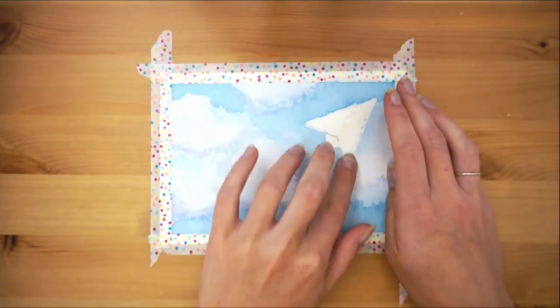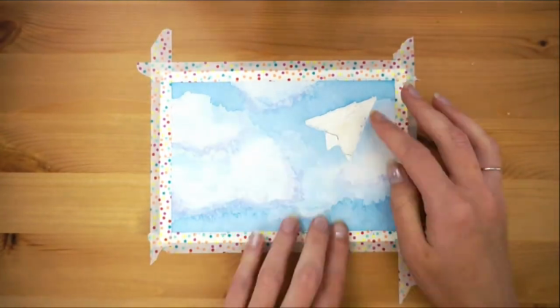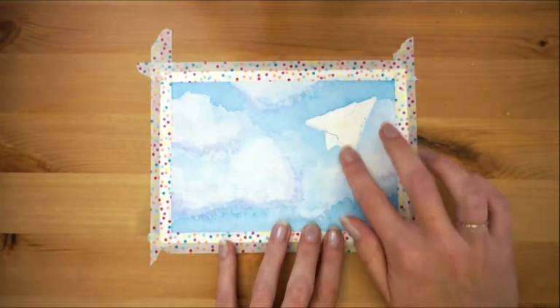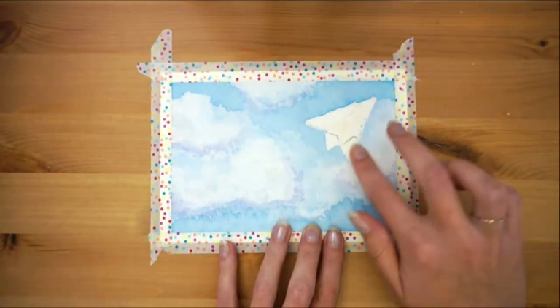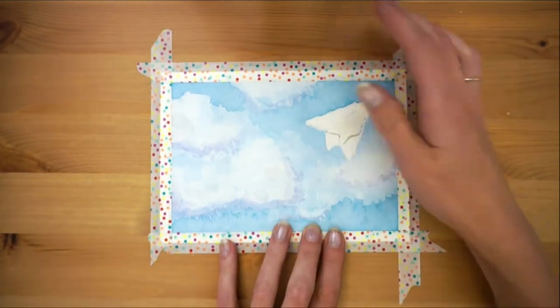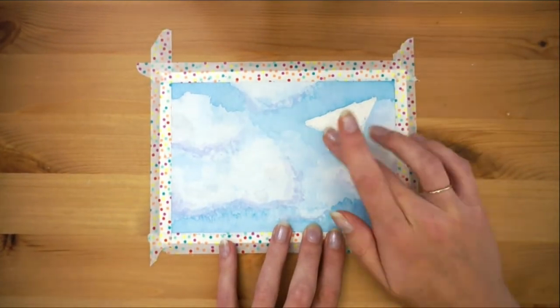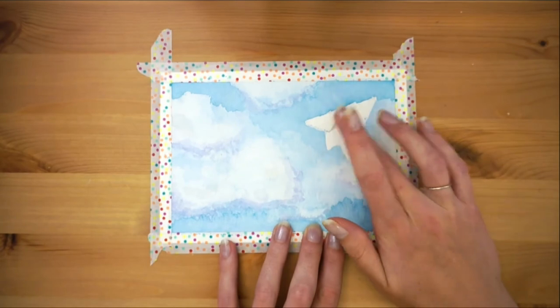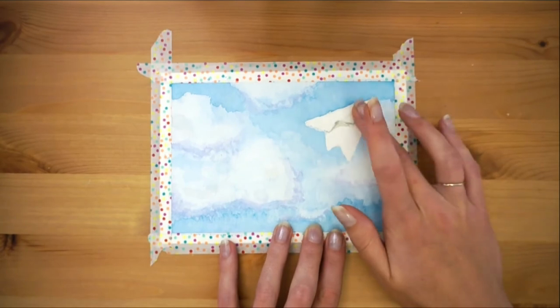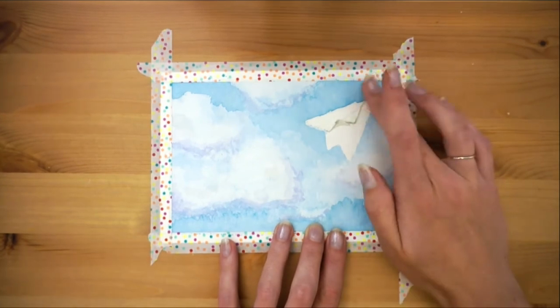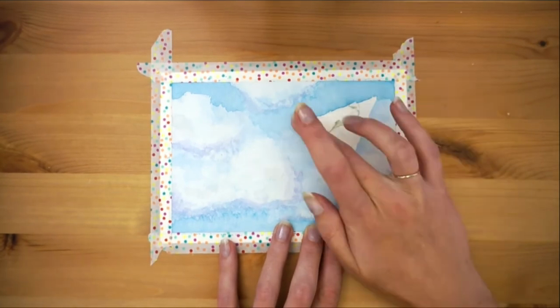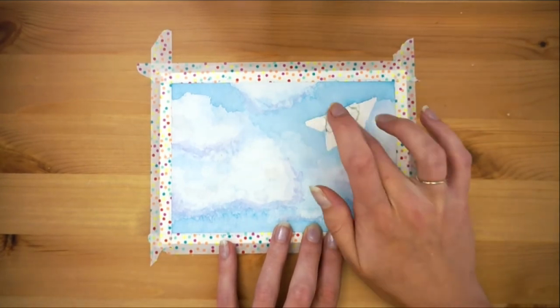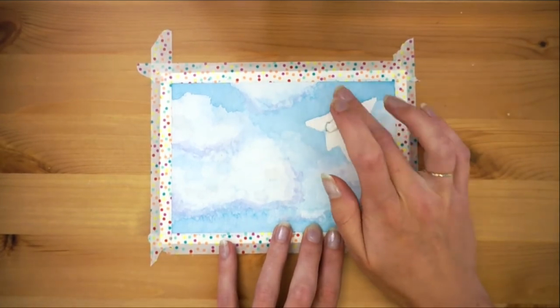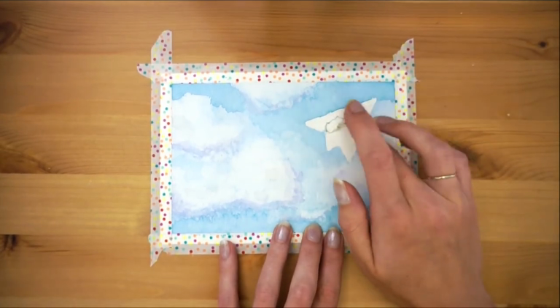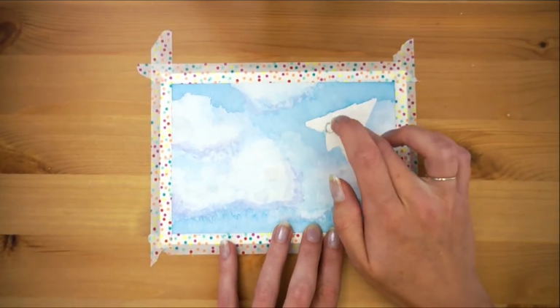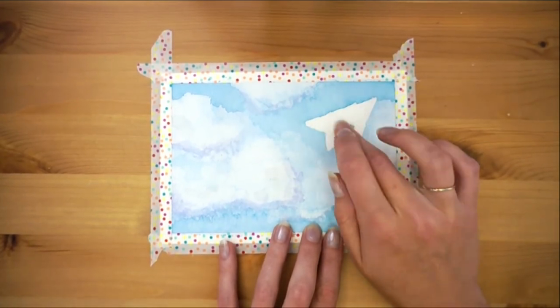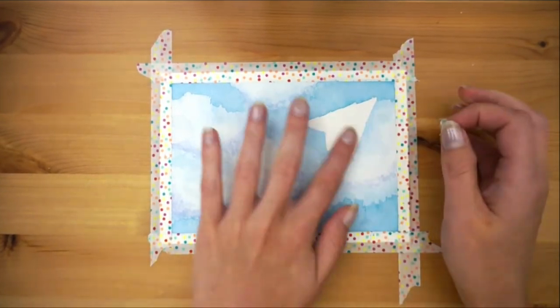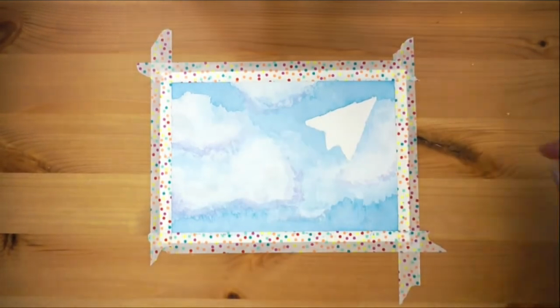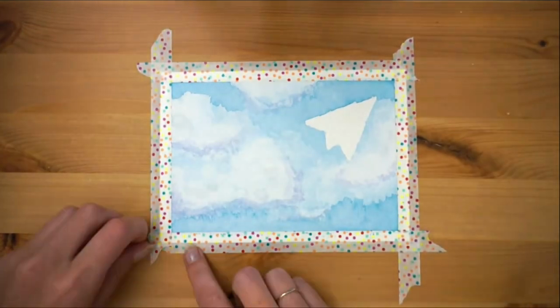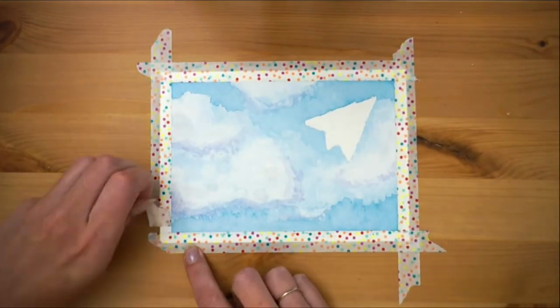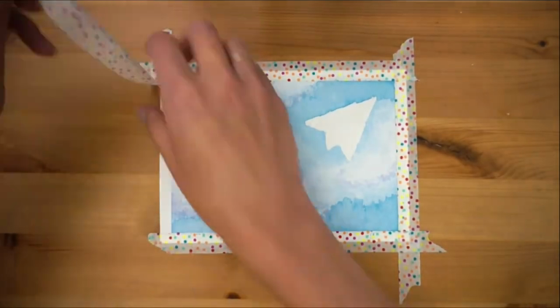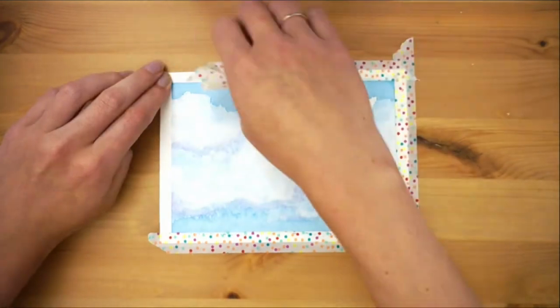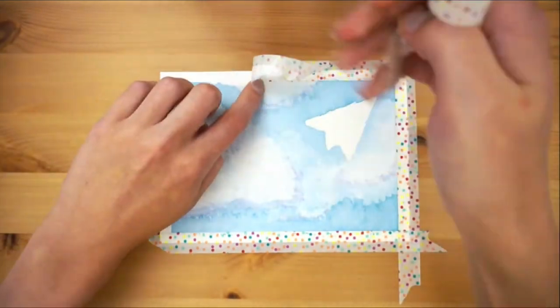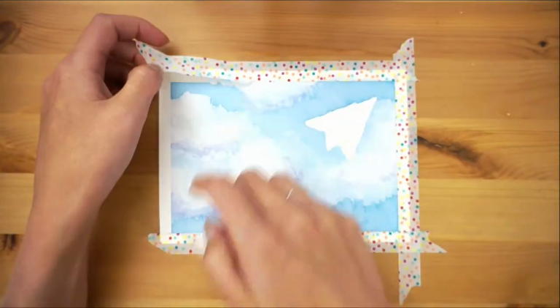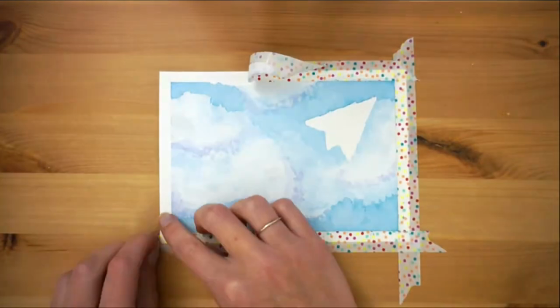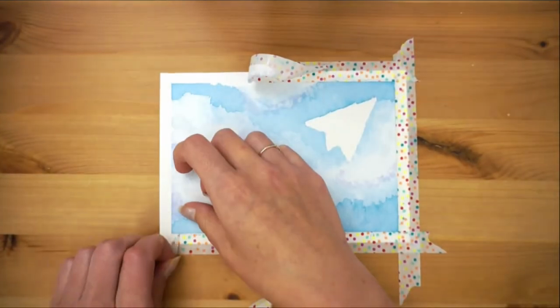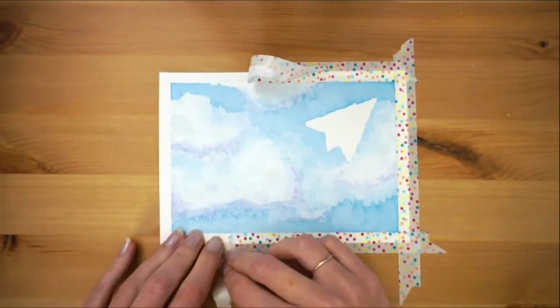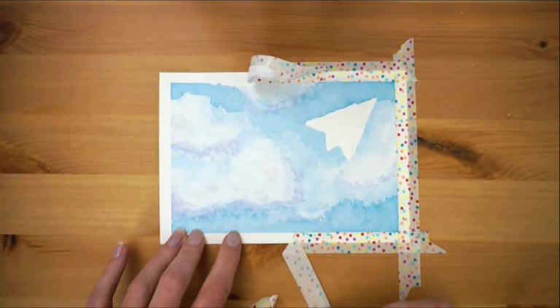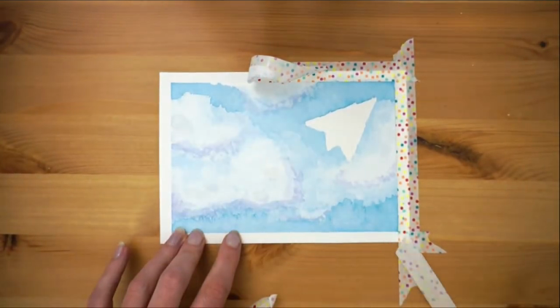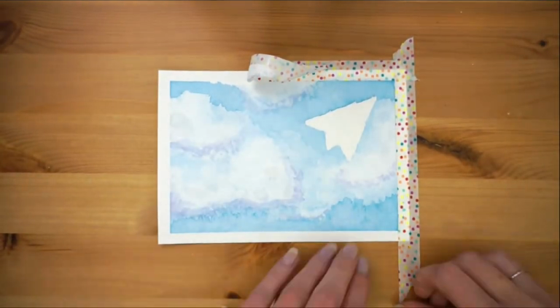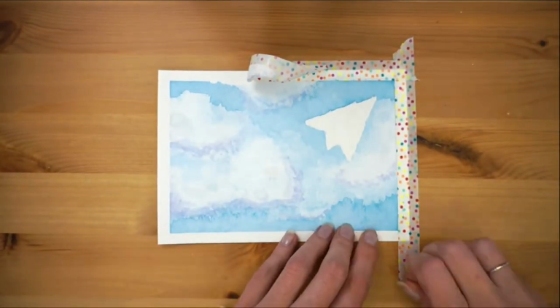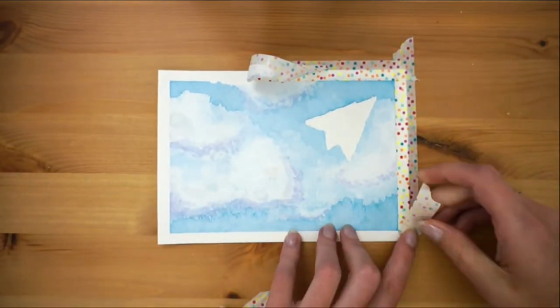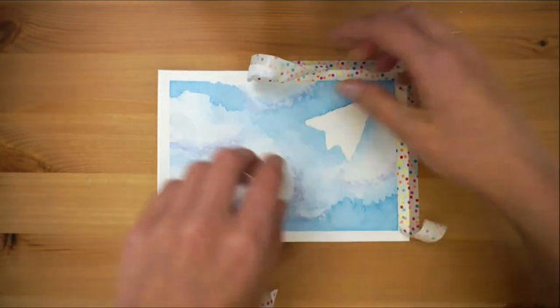Time to peel off the masking fluid using clean dry hands. Then I got overexcited and began ripping the masking tape off and ripped my paper. Lesson learned — take your time.